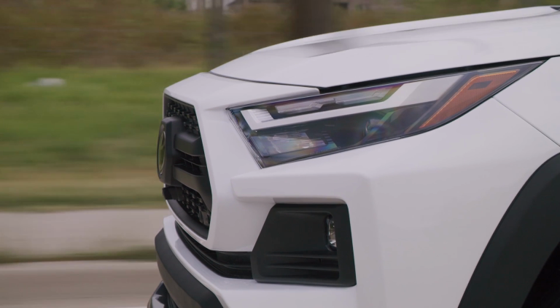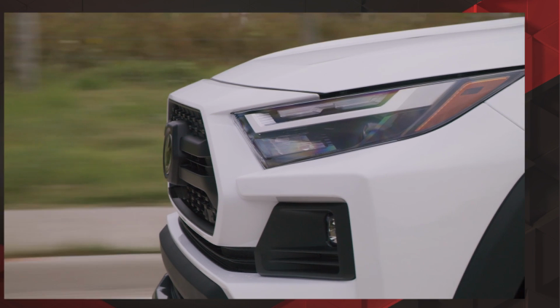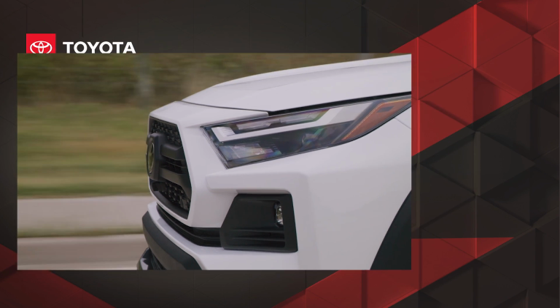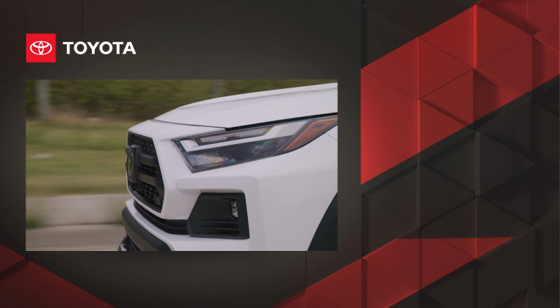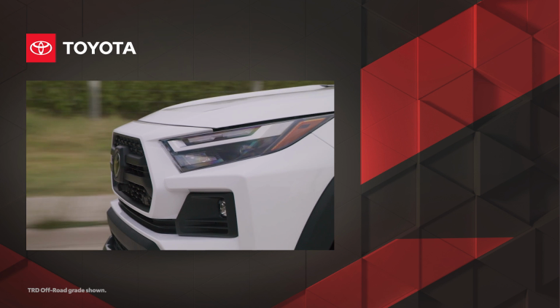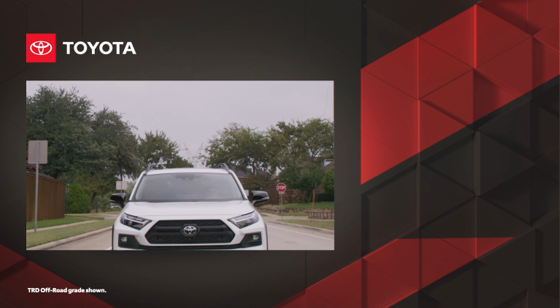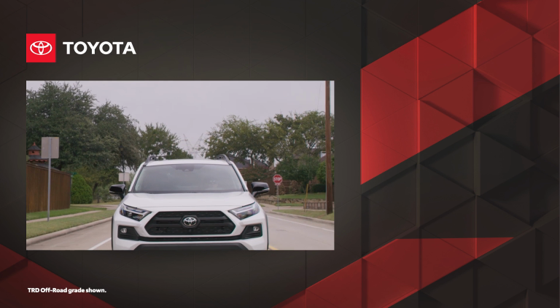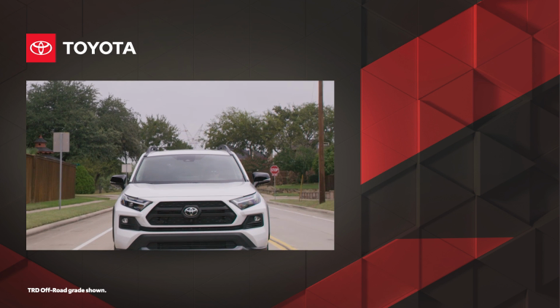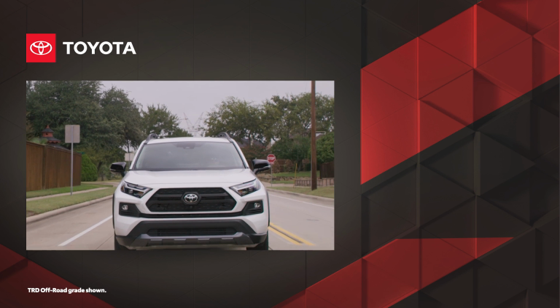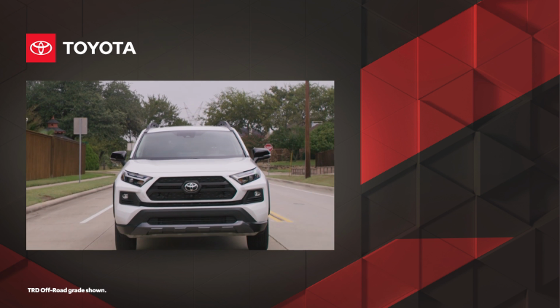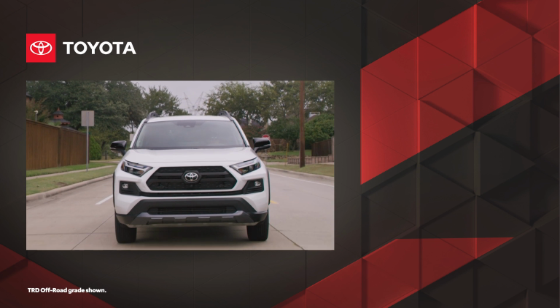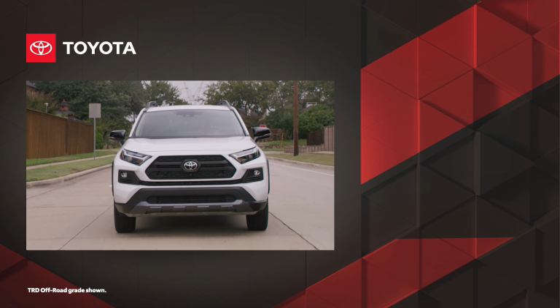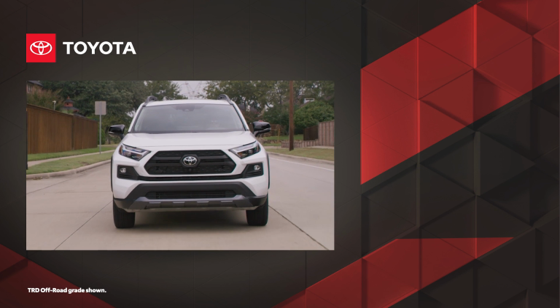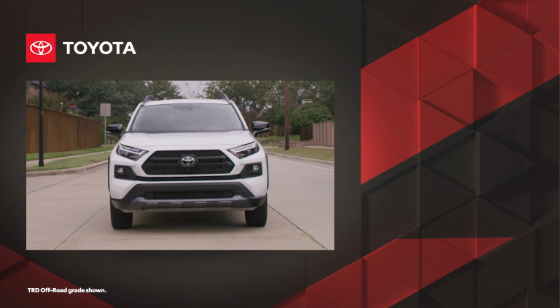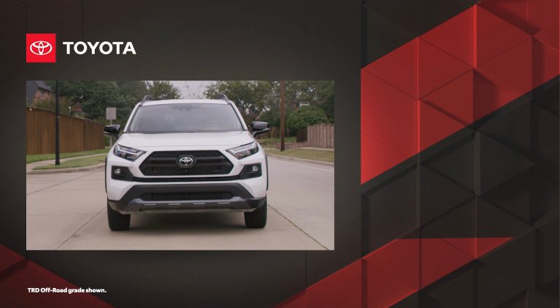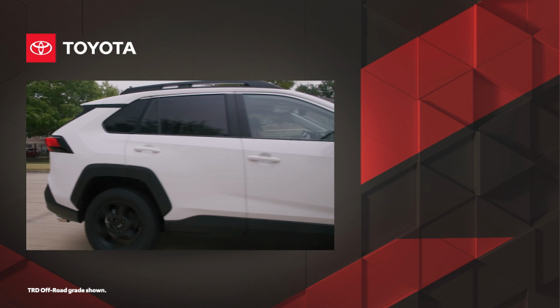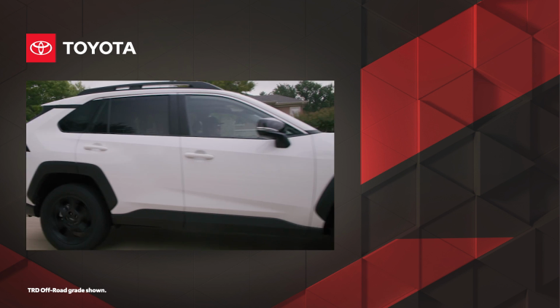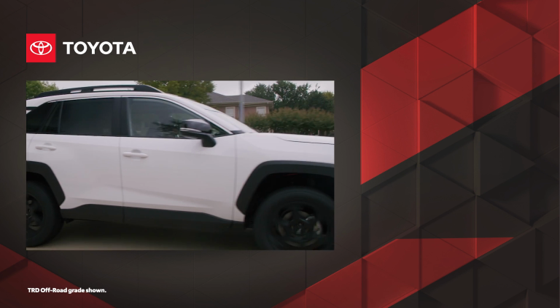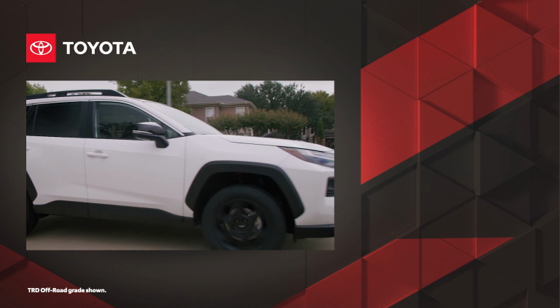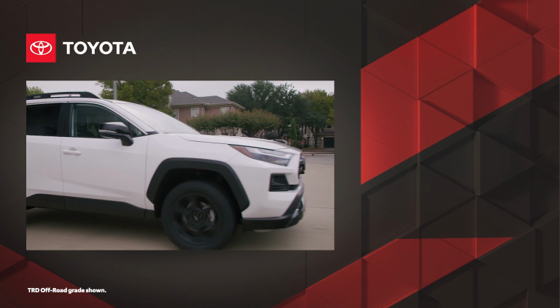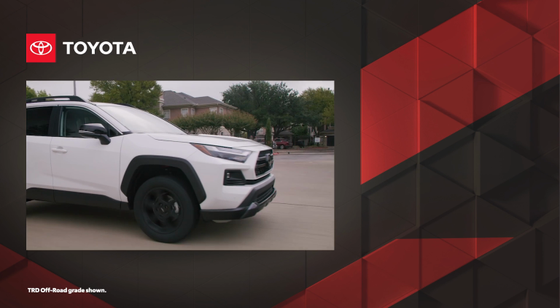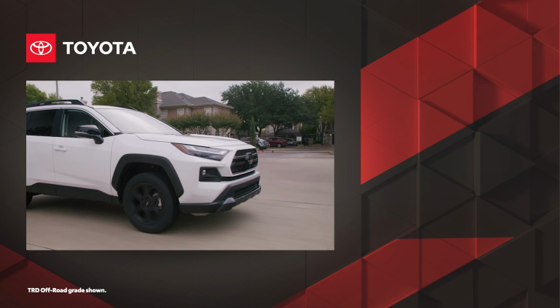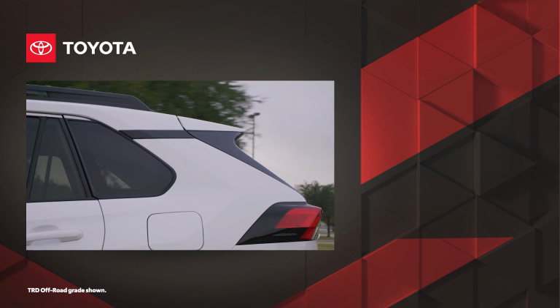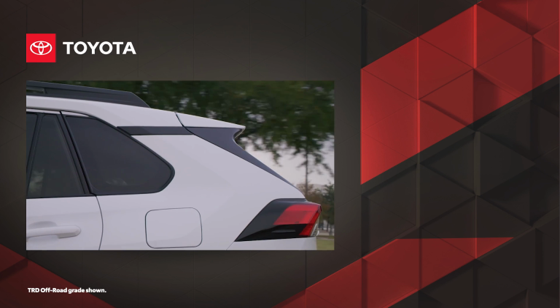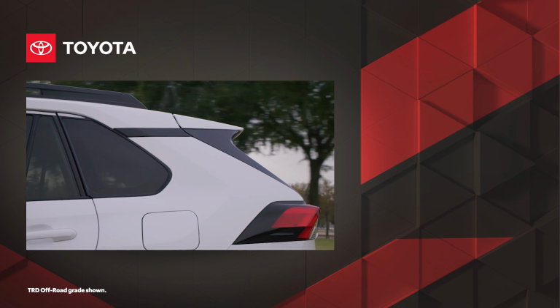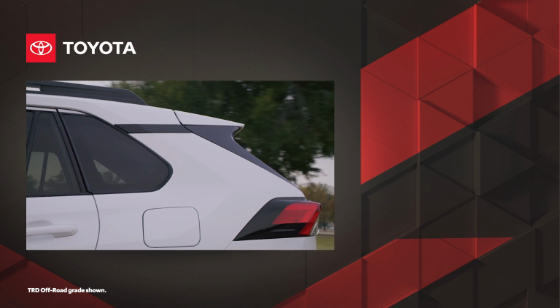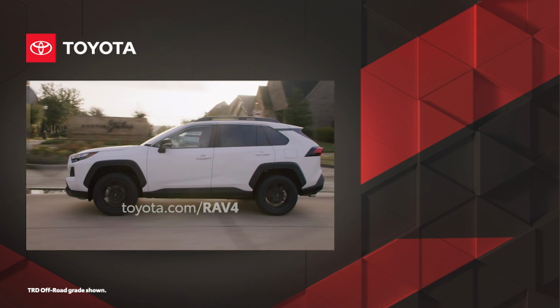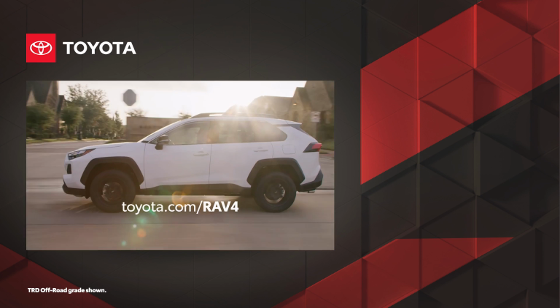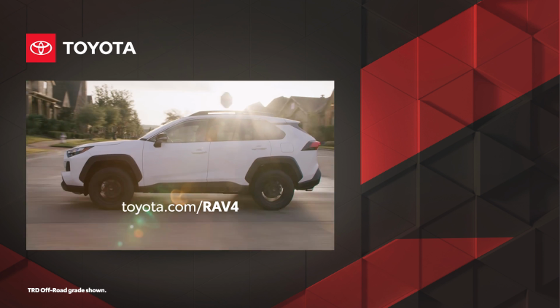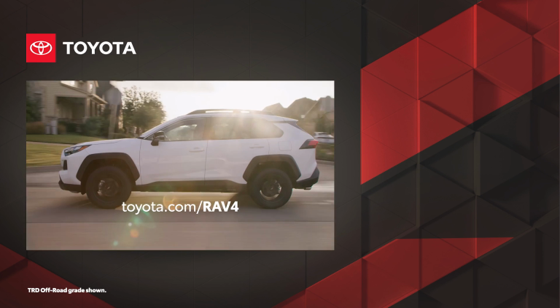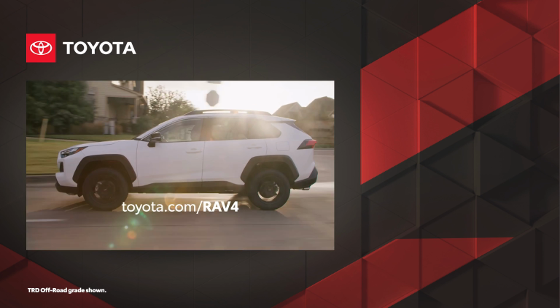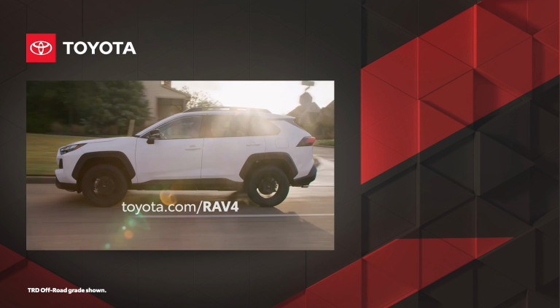With Toyota's commitment to quality, durability, and reliability, it's clear why RAV4 is such a smart choice among small SUVs. Discover RAV4 today at Toyota.com.